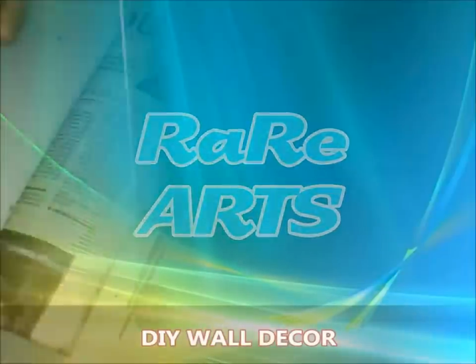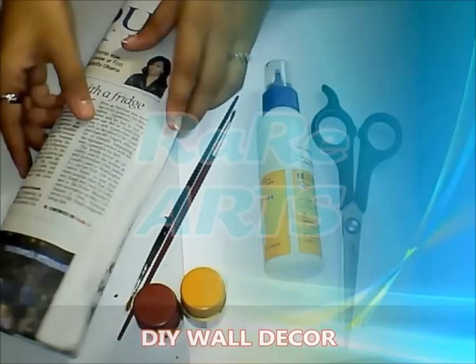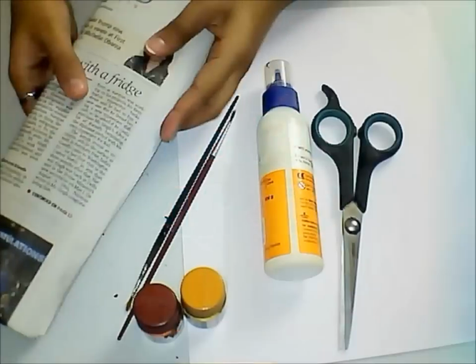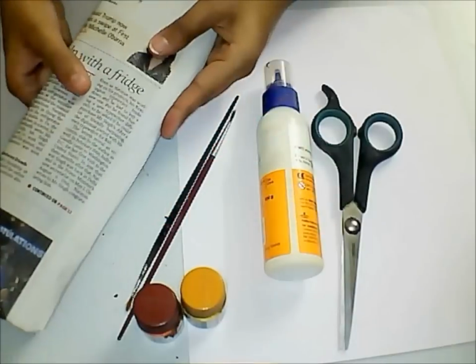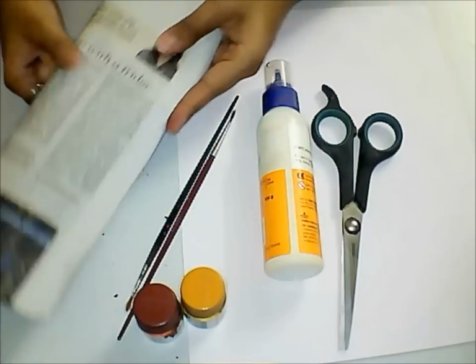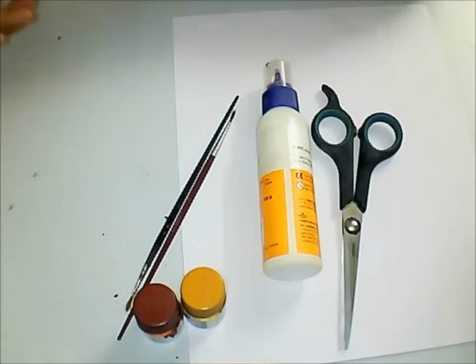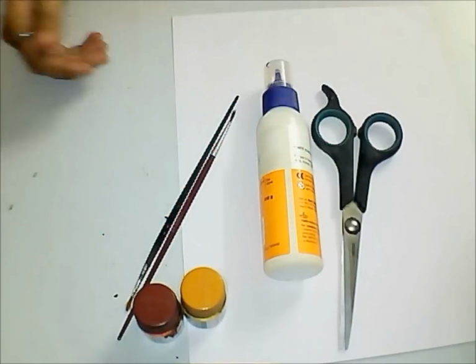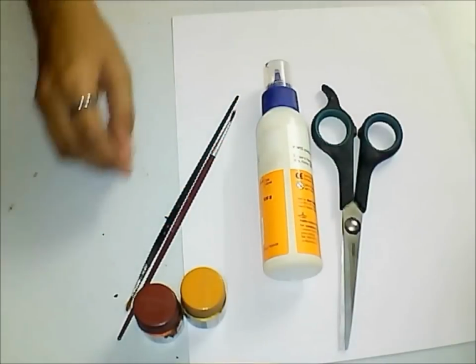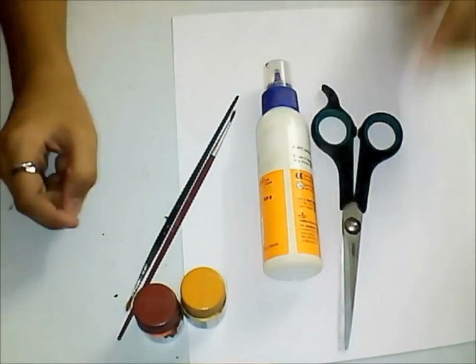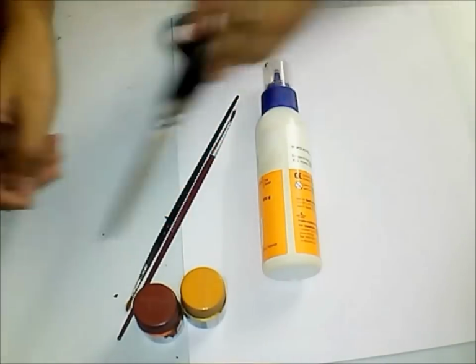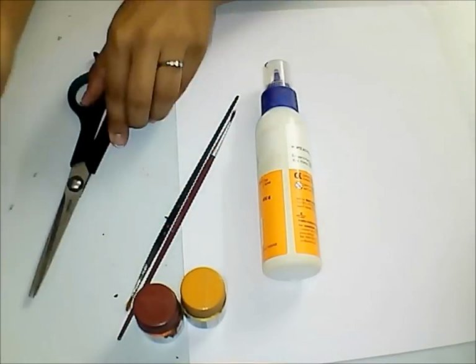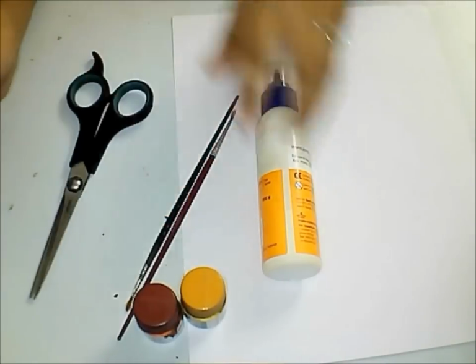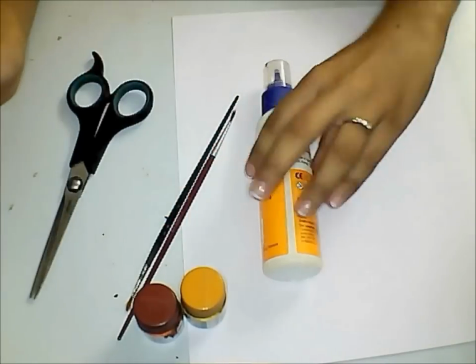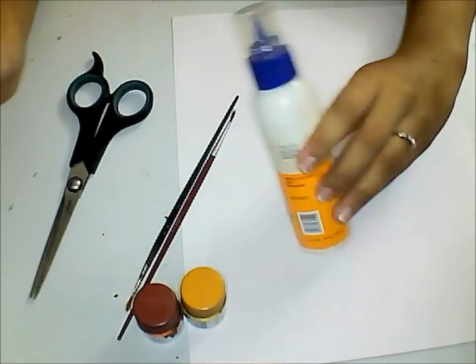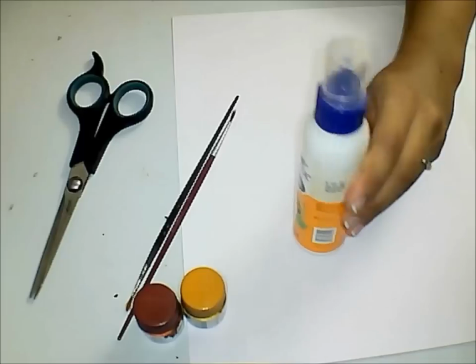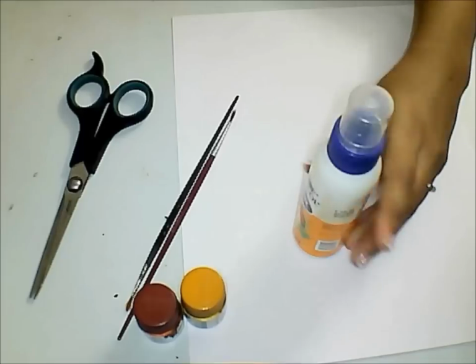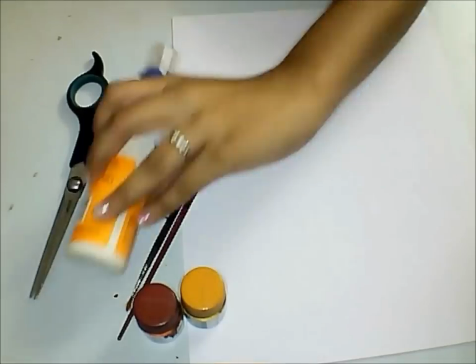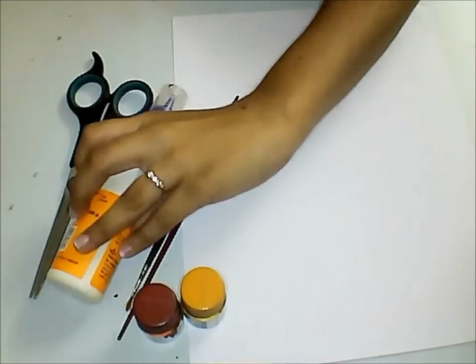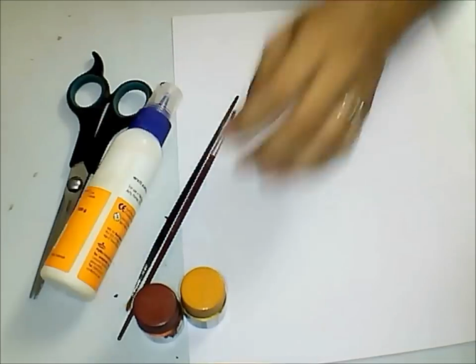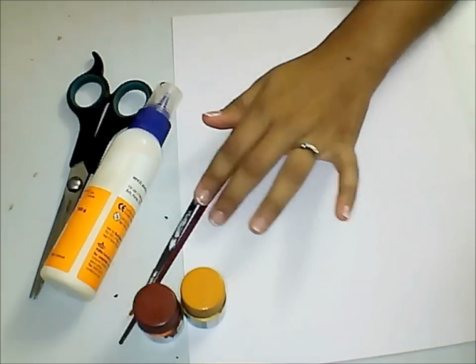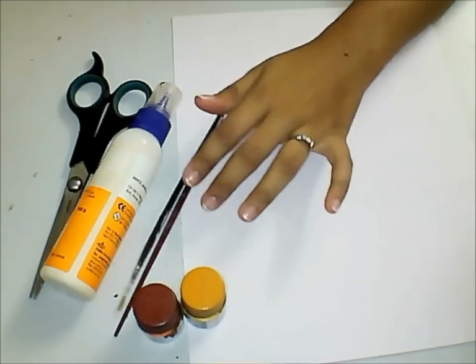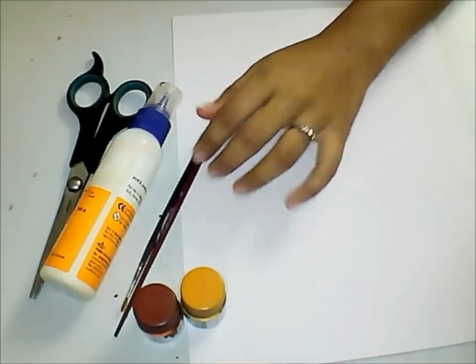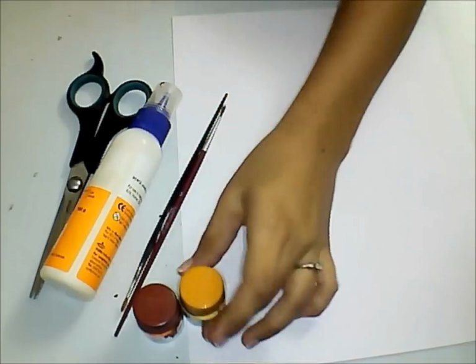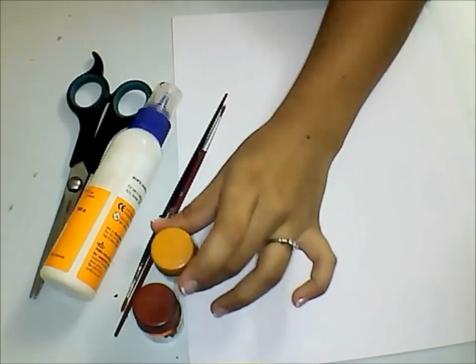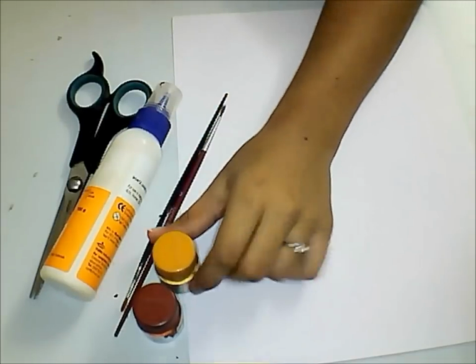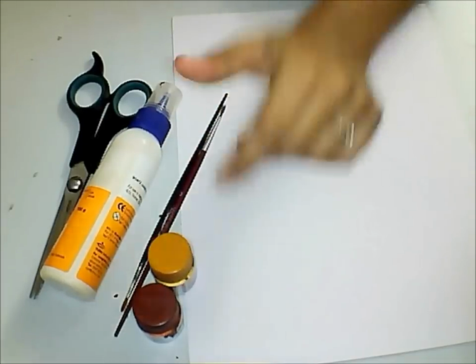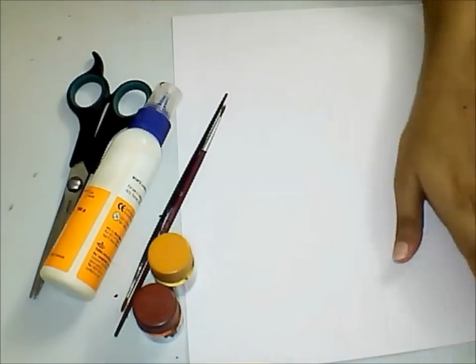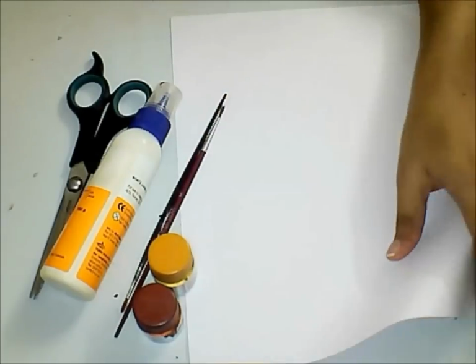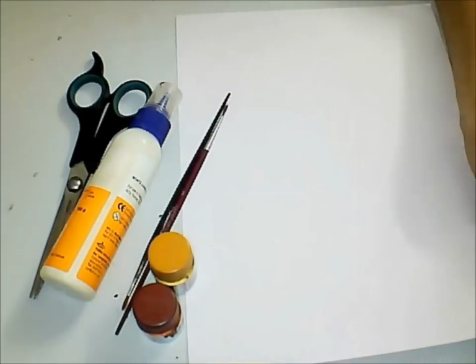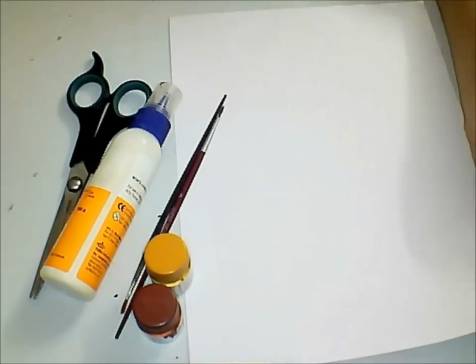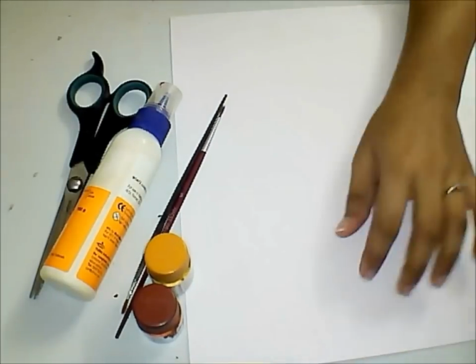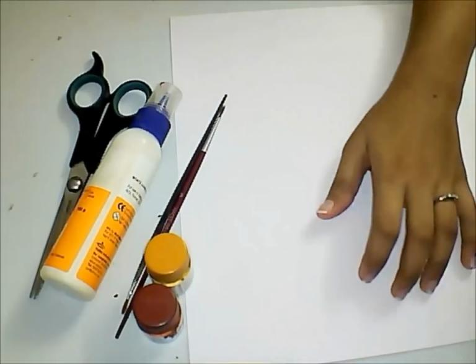We need old newspaper, a pair of scissors, glue, brushes and paints, and a thick paper.